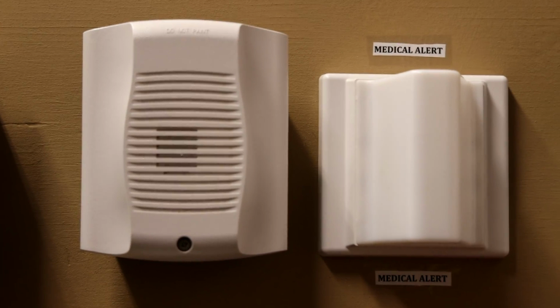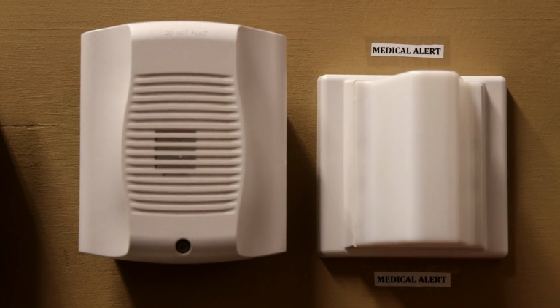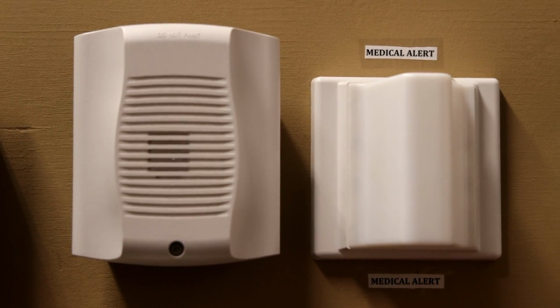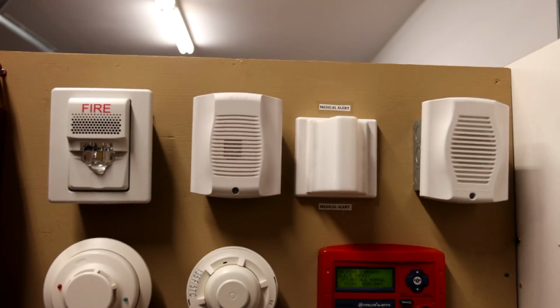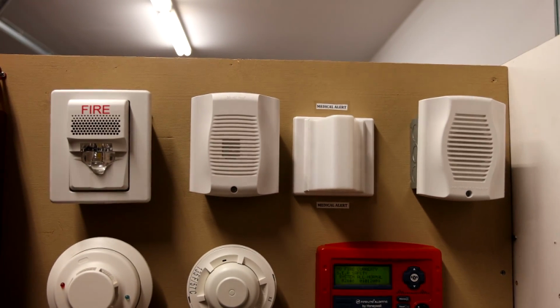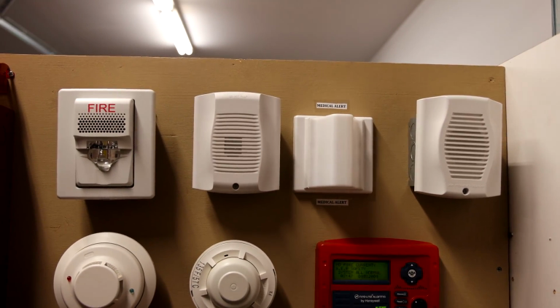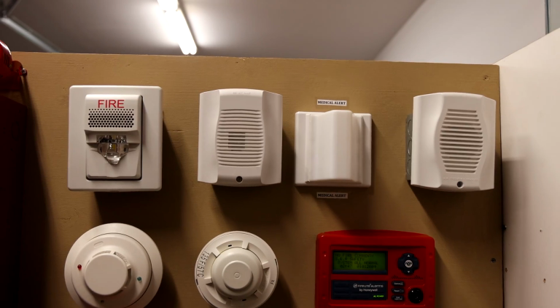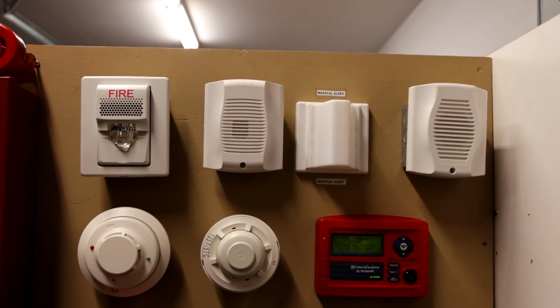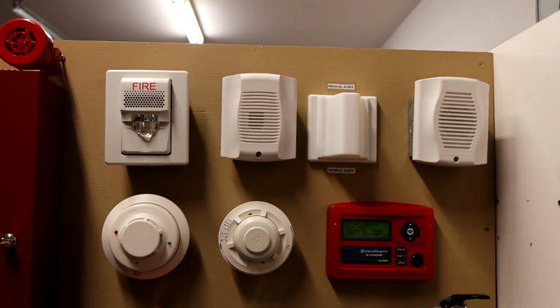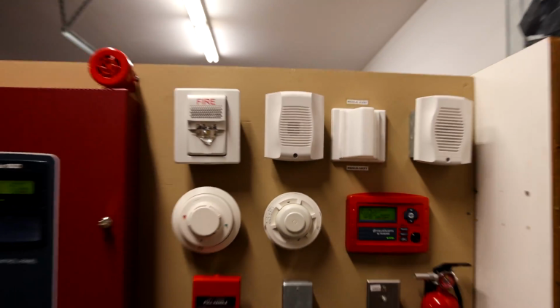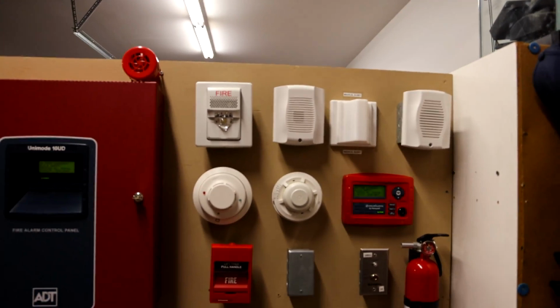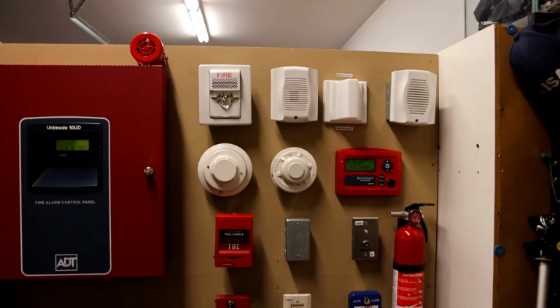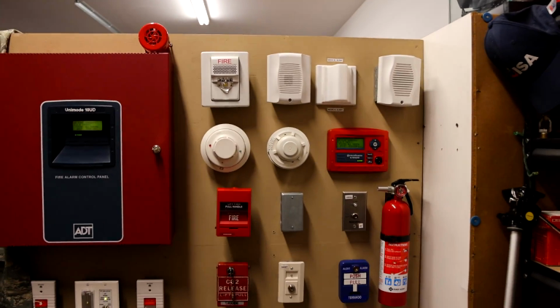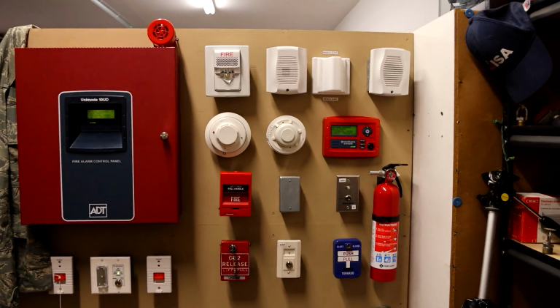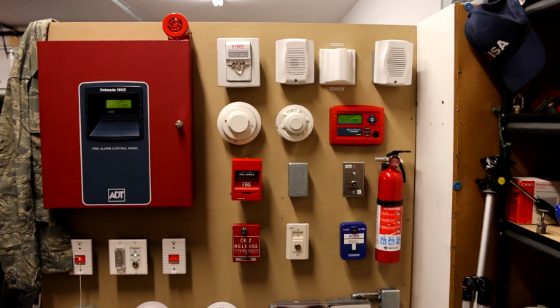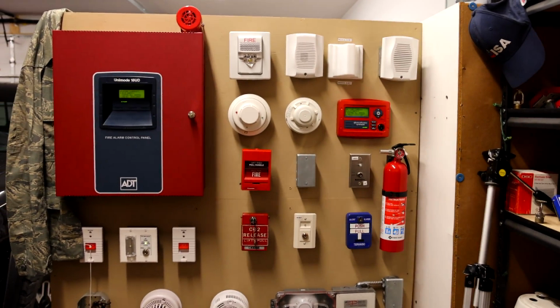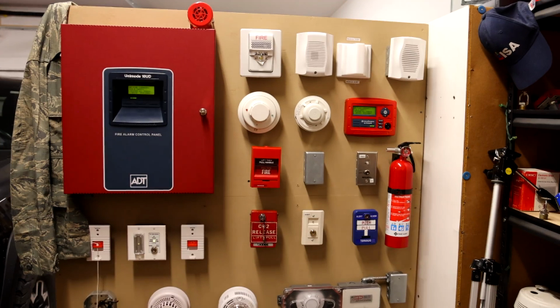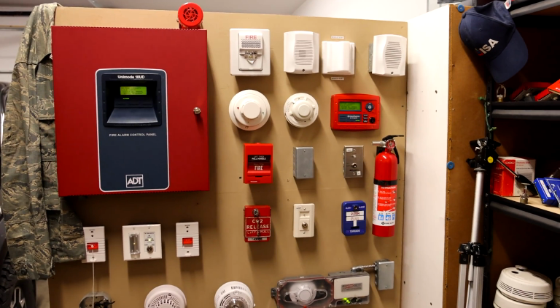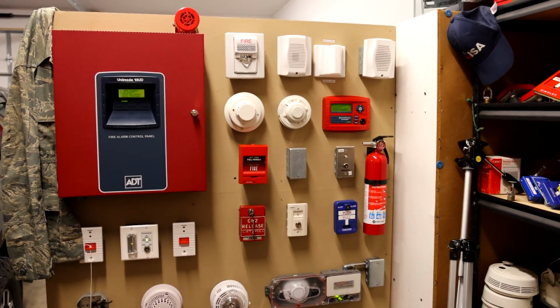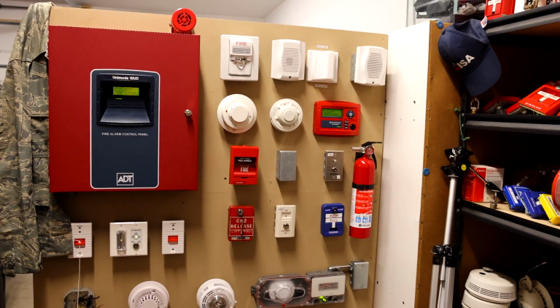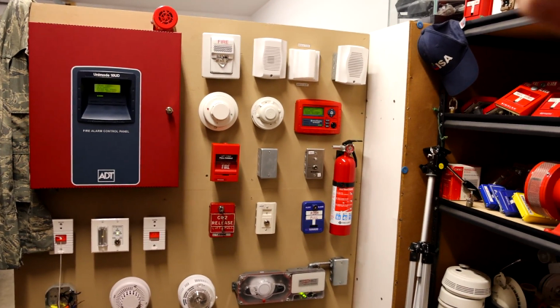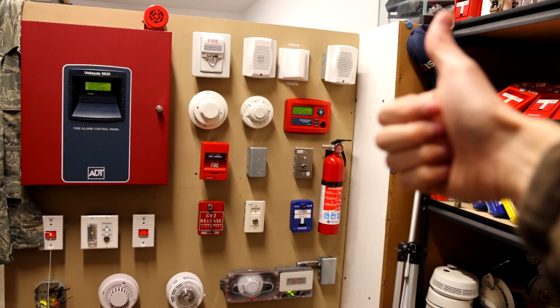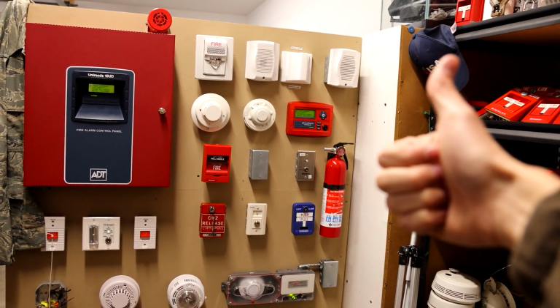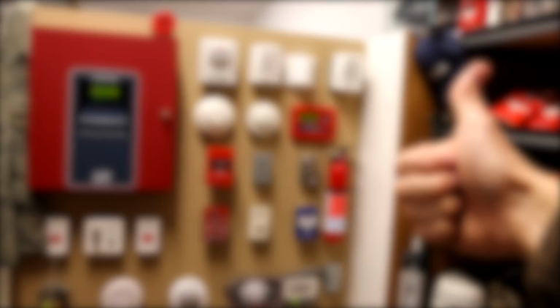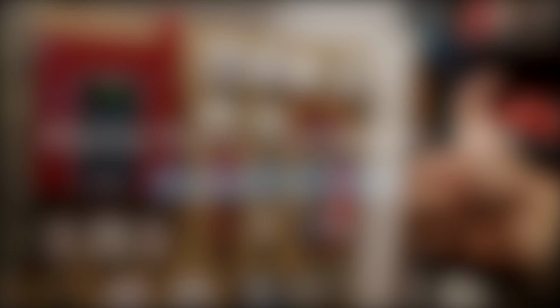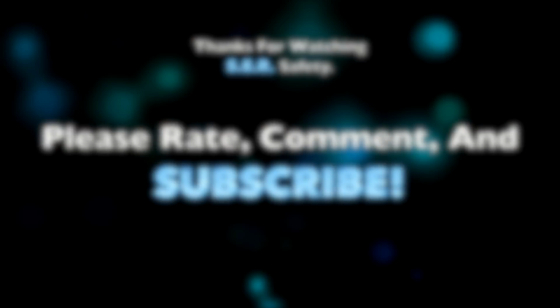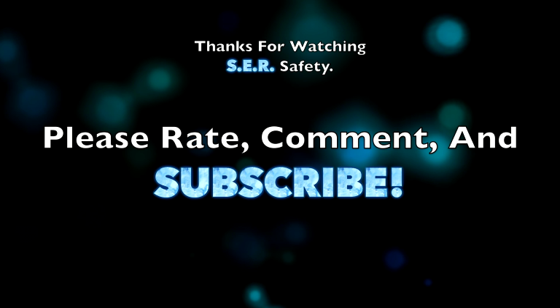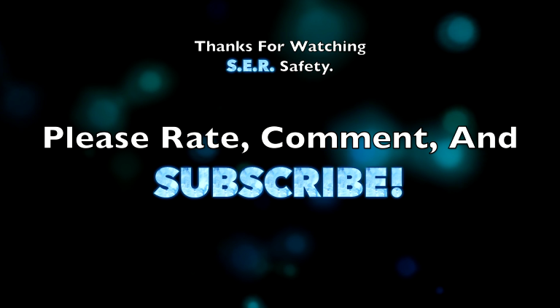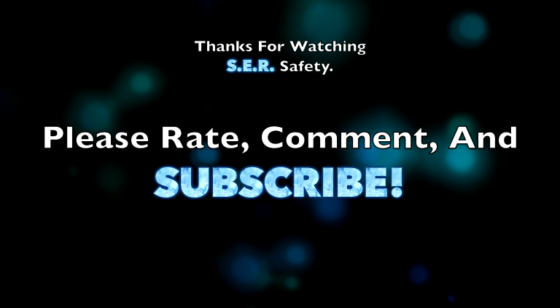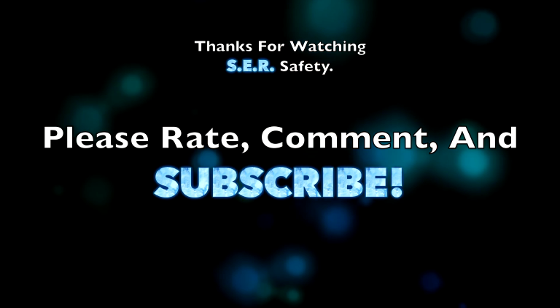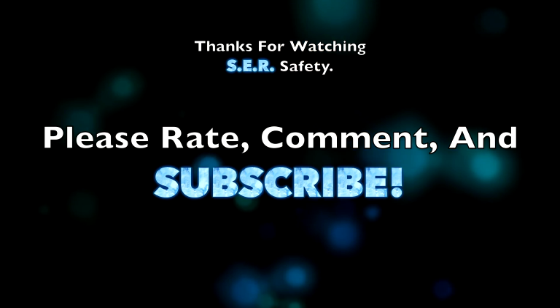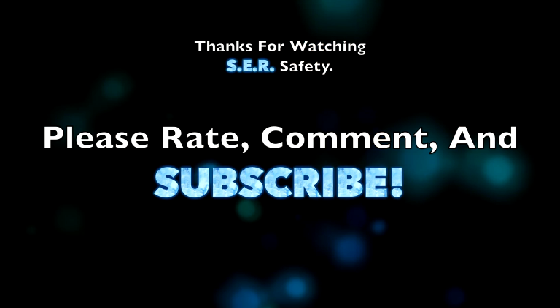Thank you for watching. Rate, comment, and subscribe. Go check out some of my other videos, and have a great day, everyone. Bye.